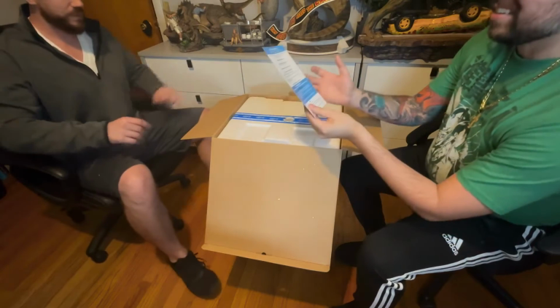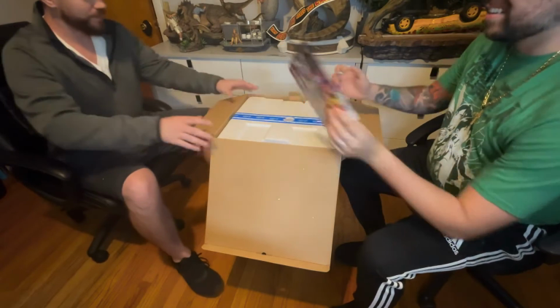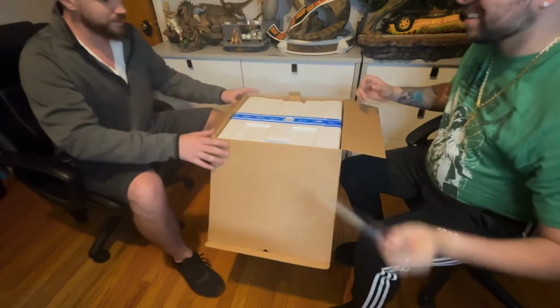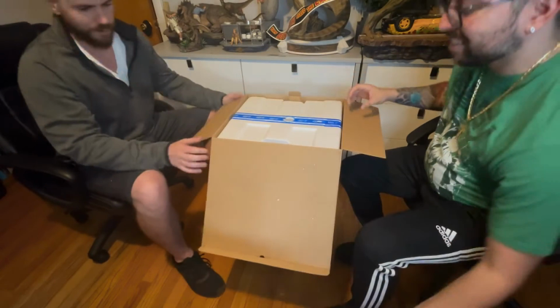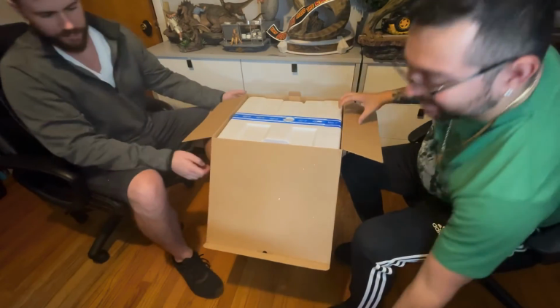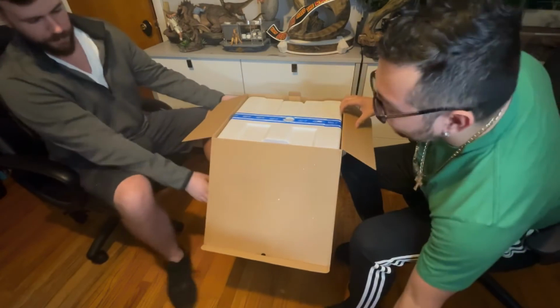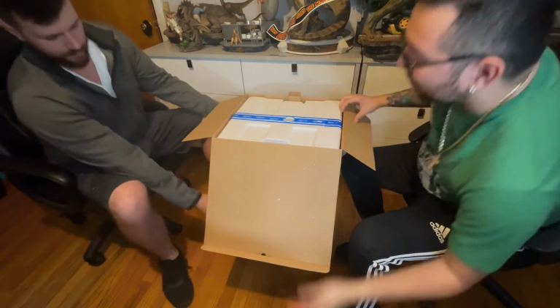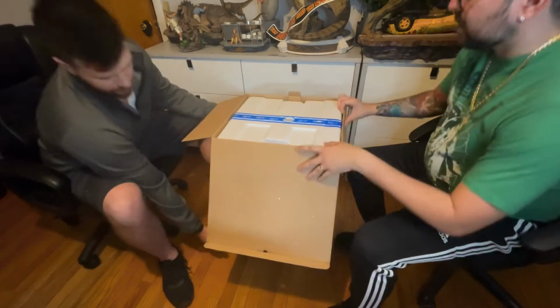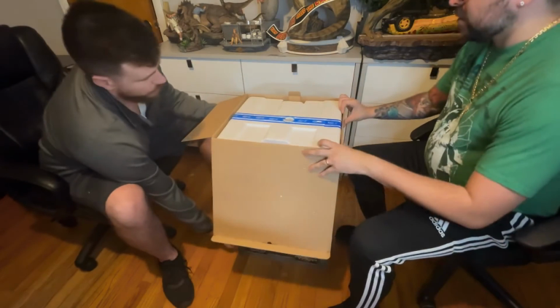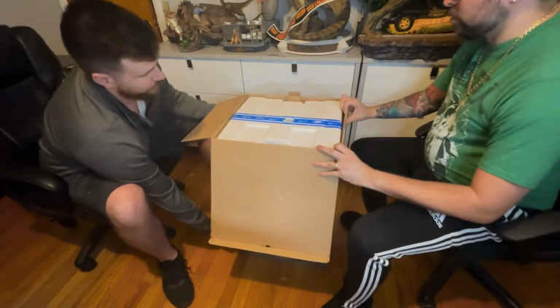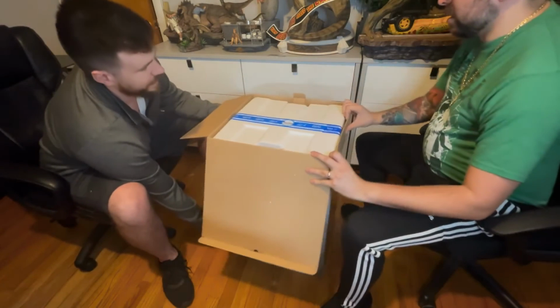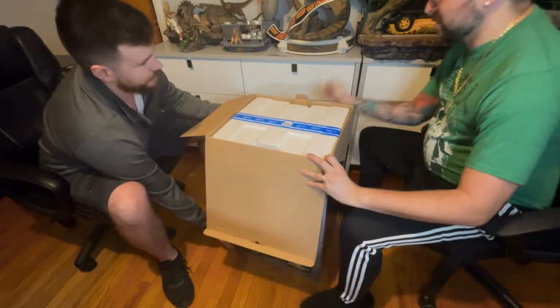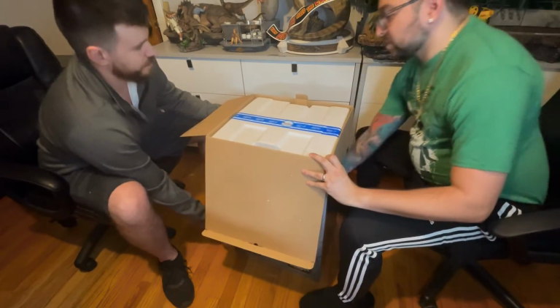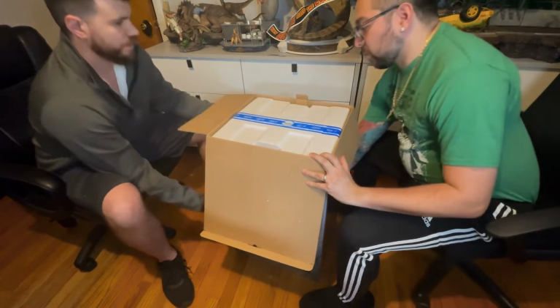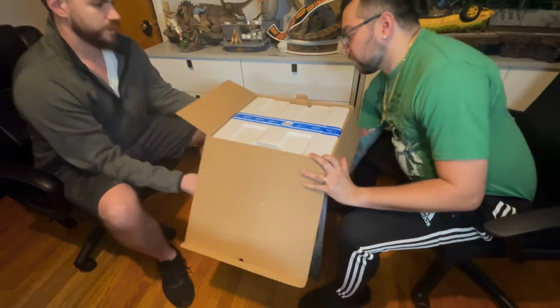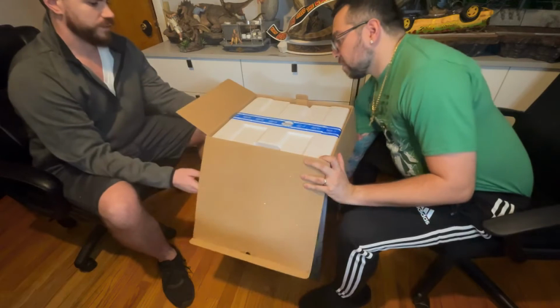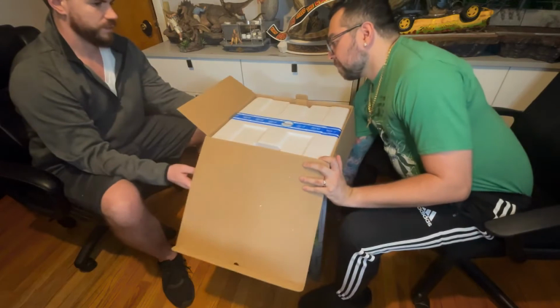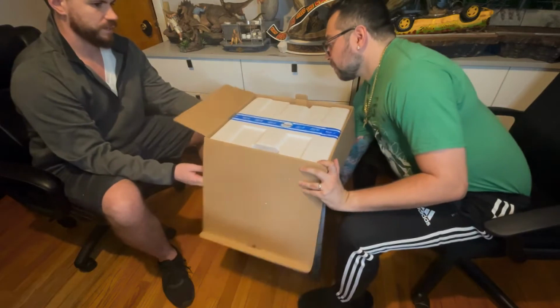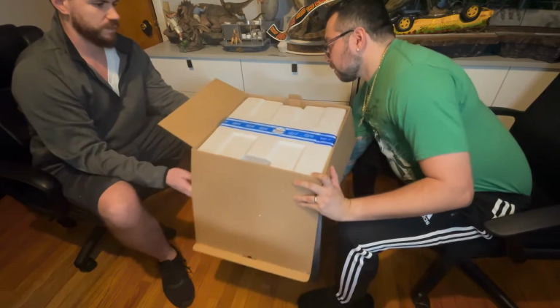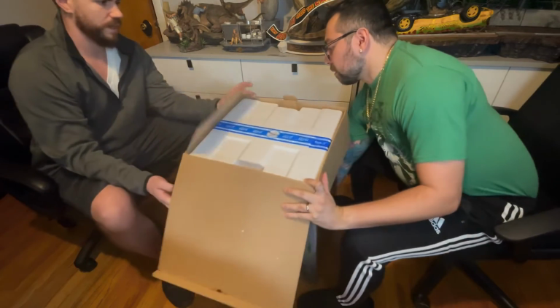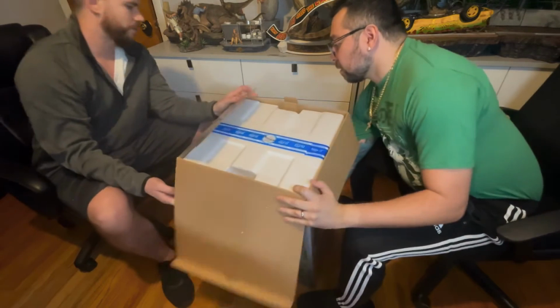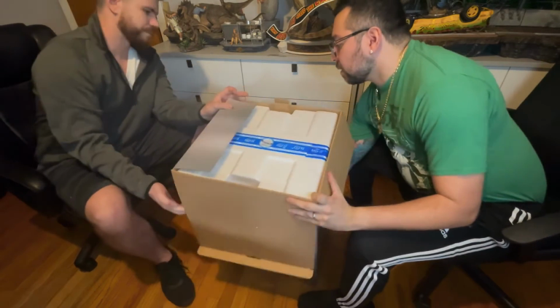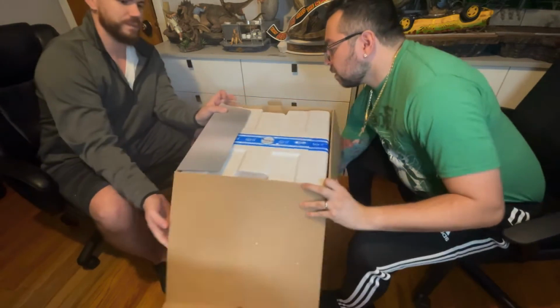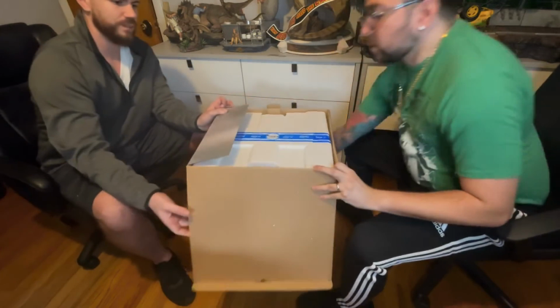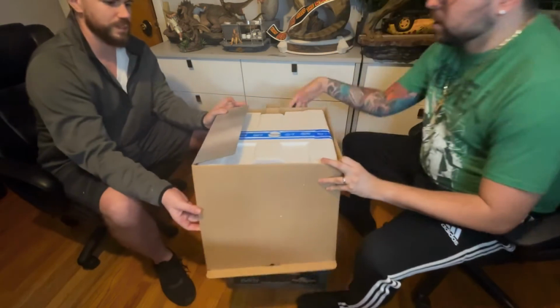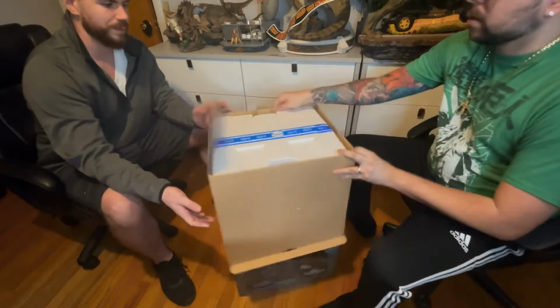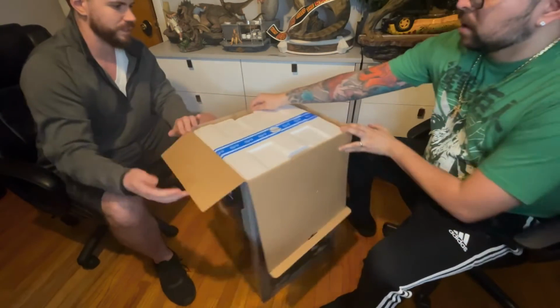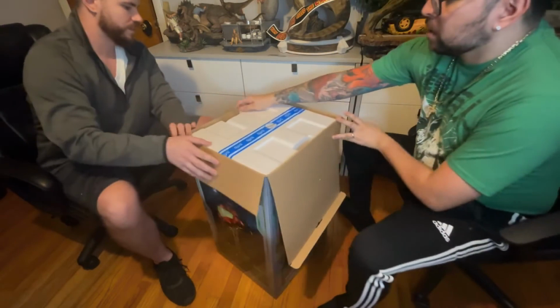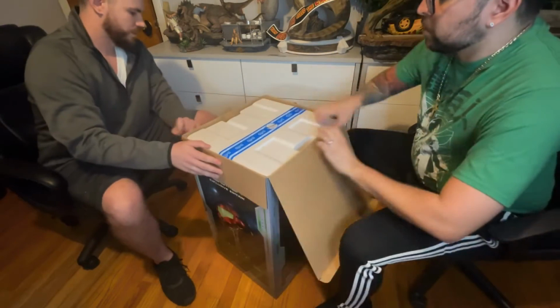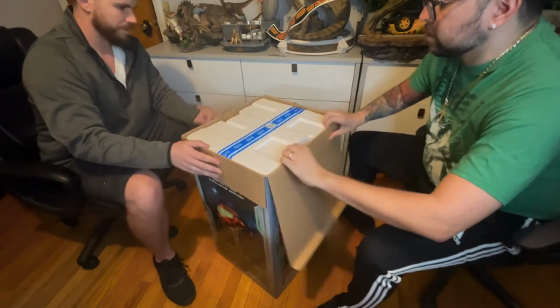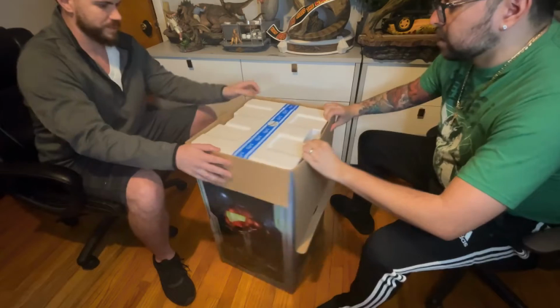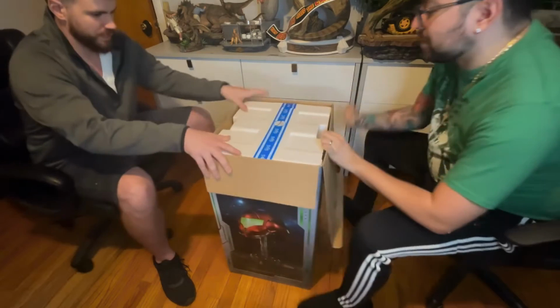We're going to have to flip it and then flip it again the same way we did before, otherwise I don't think we can open up the bottom side.